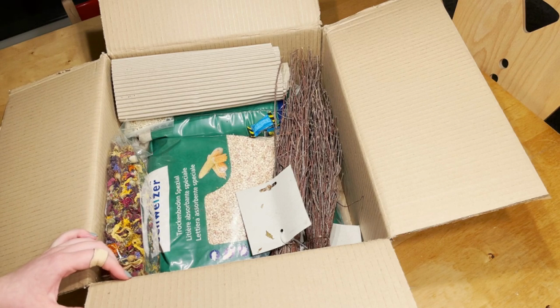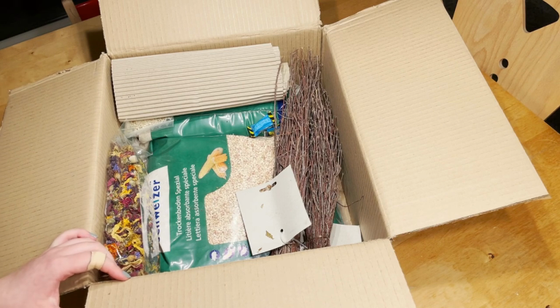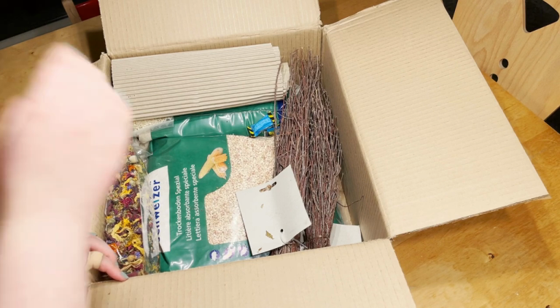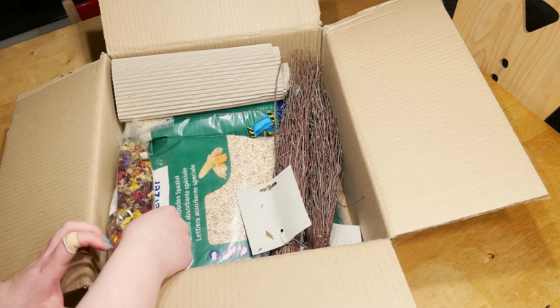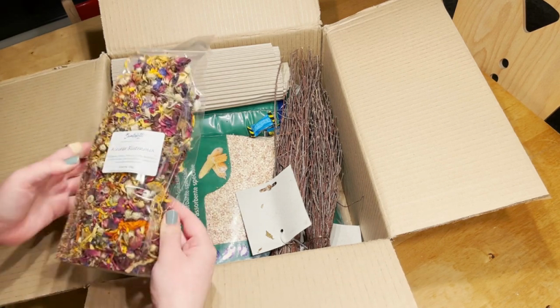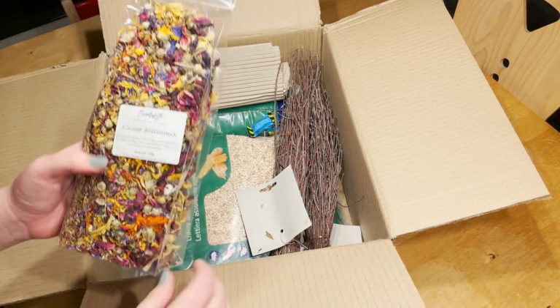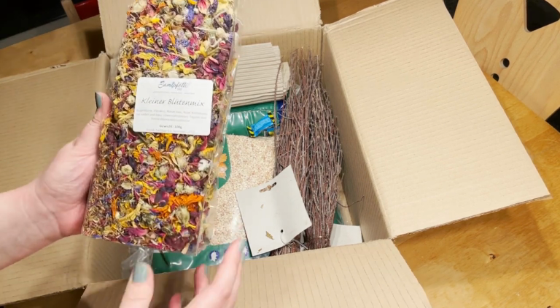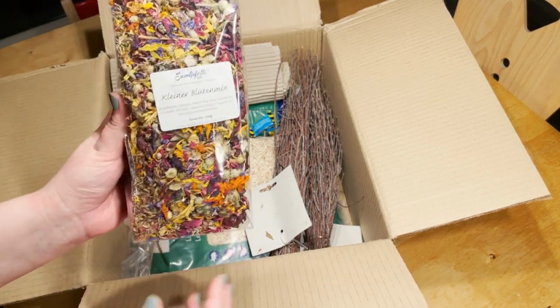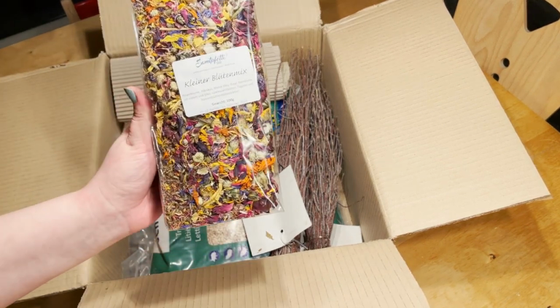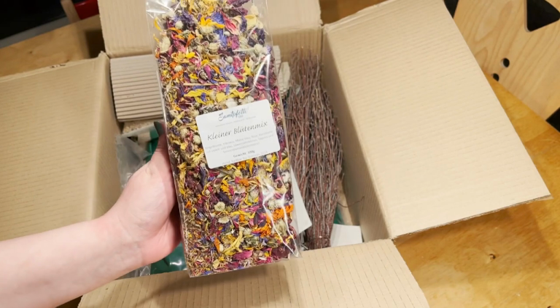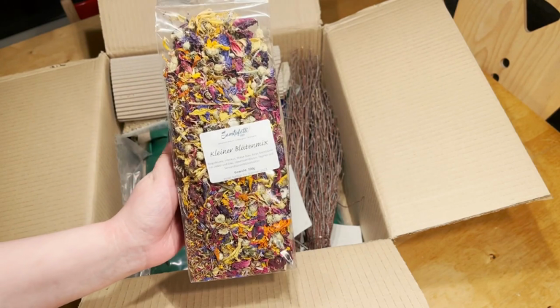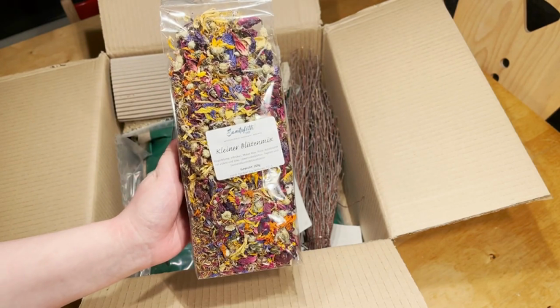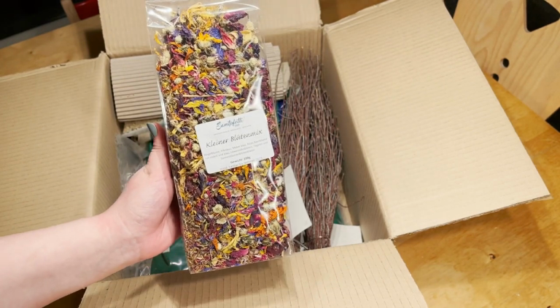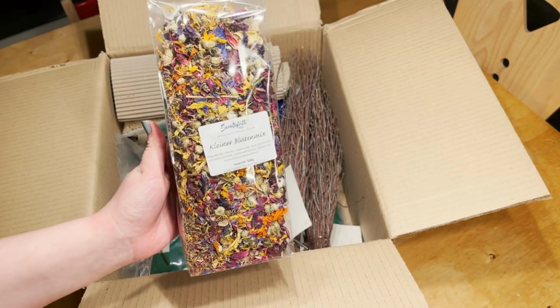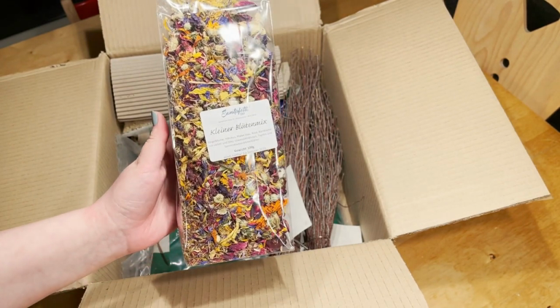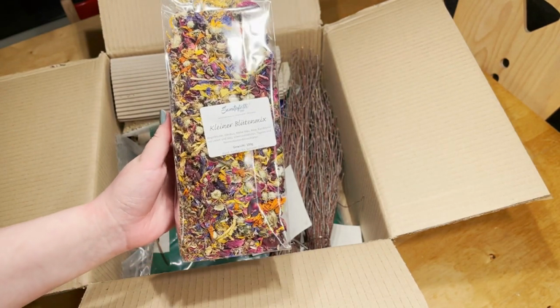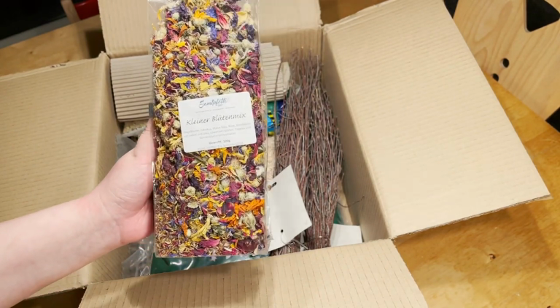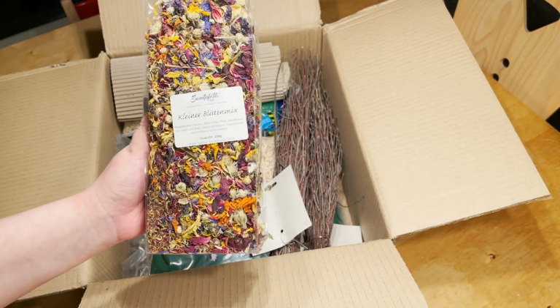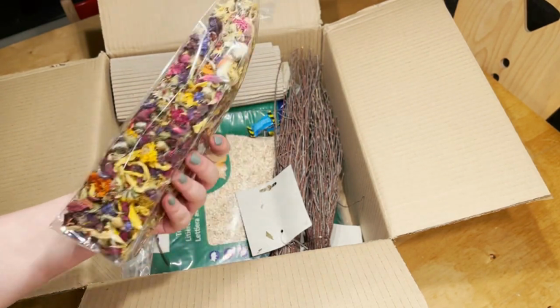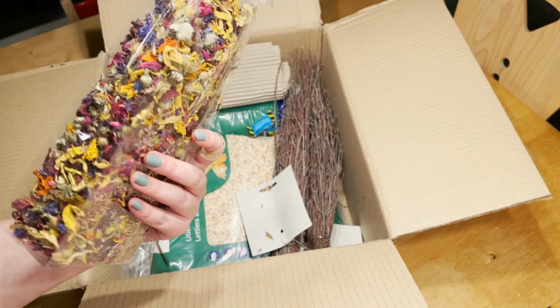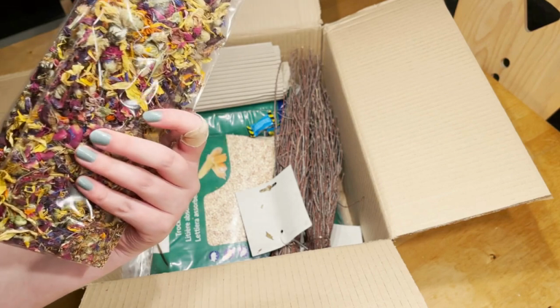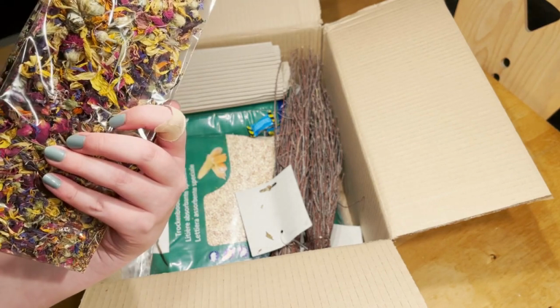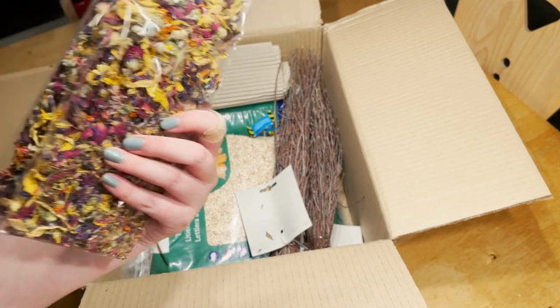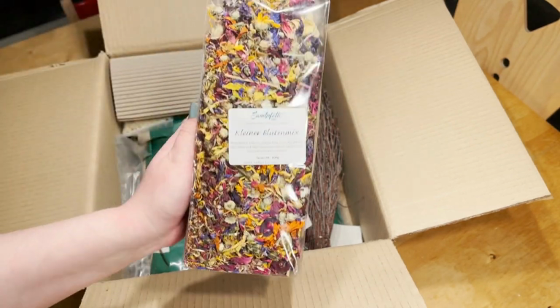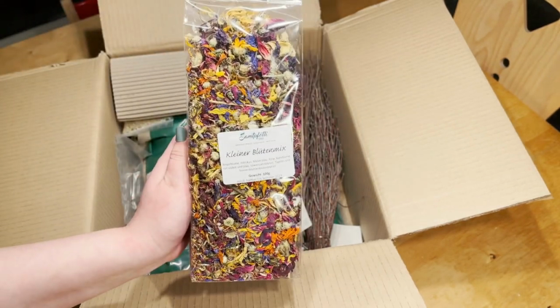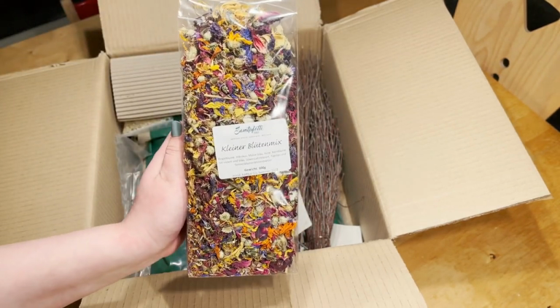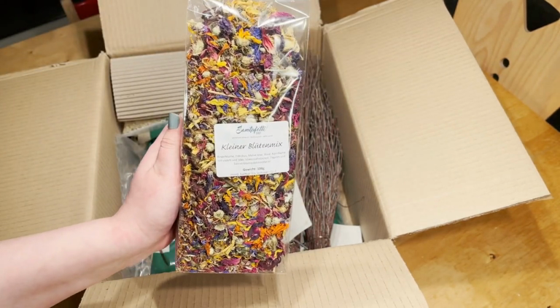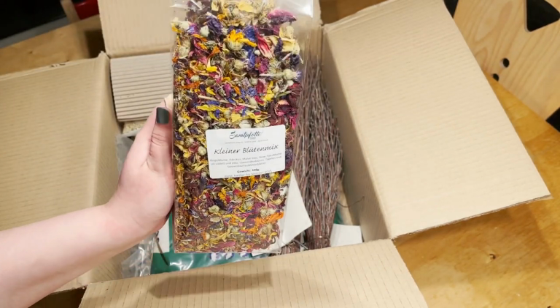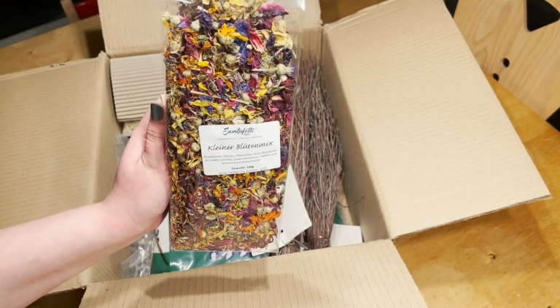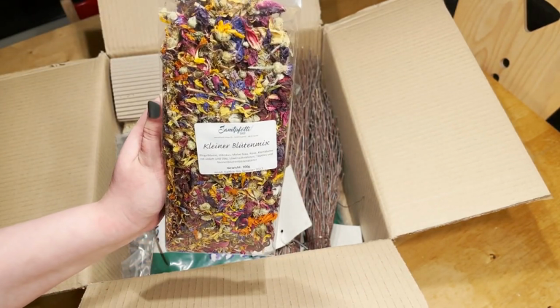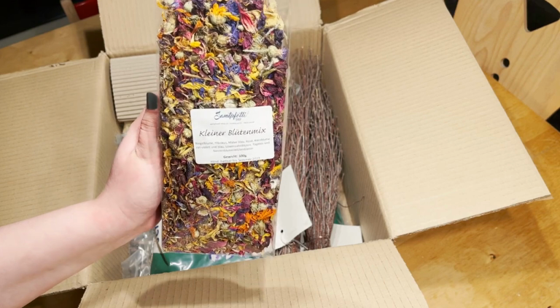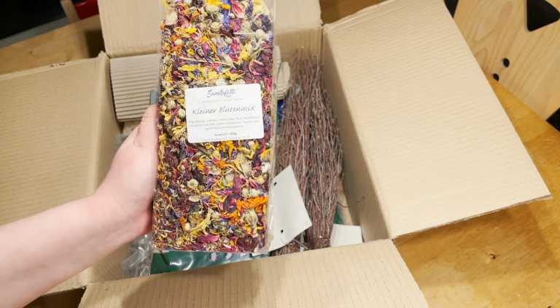Then I got some dried flowers. This is a mix with some different flowers, so all hamsters have multiple flowers to choose from, and usually they like at least one of them.